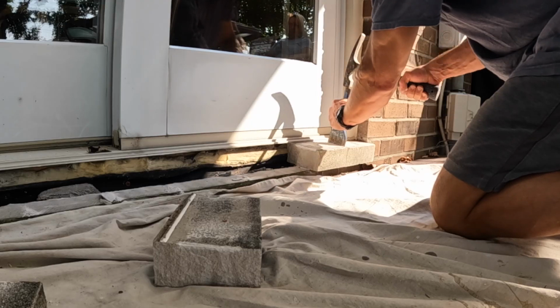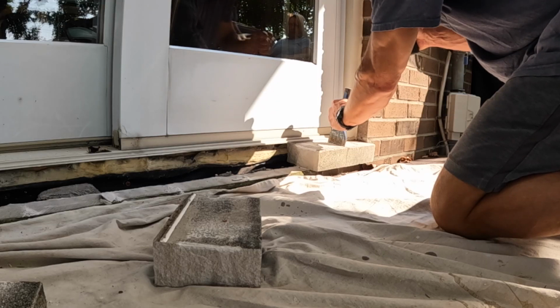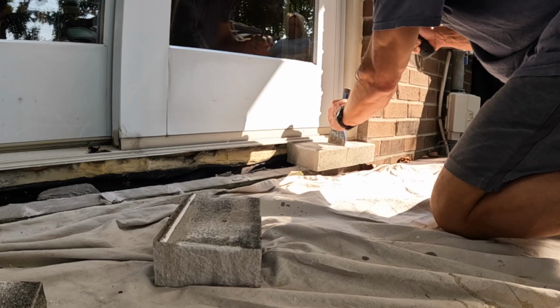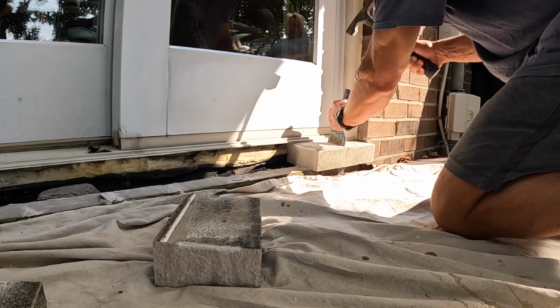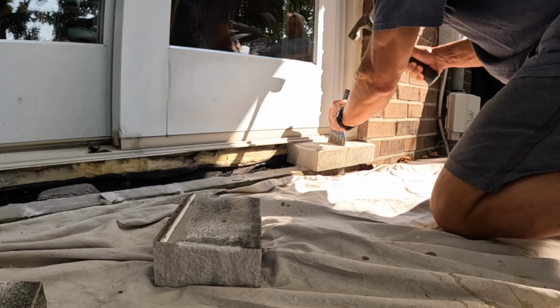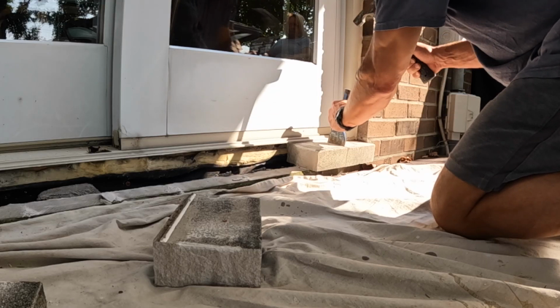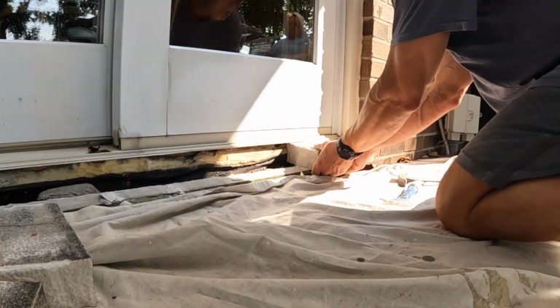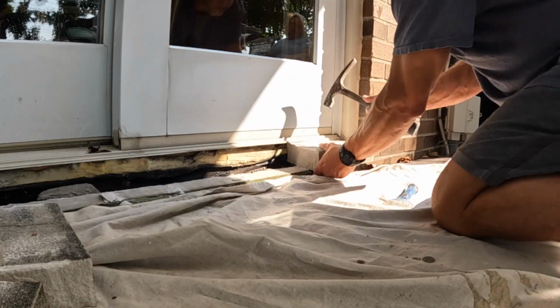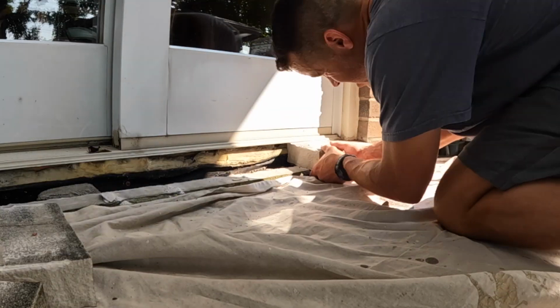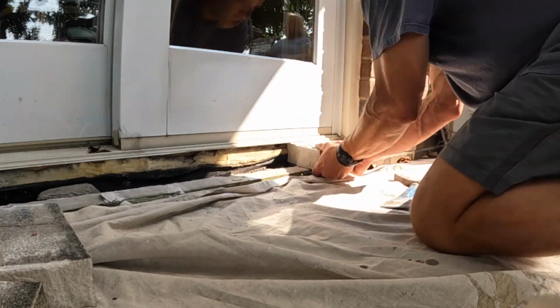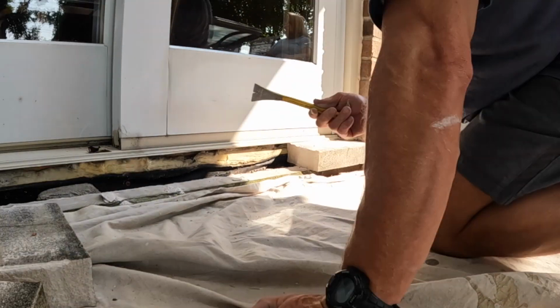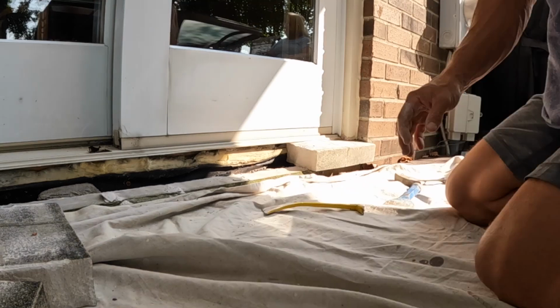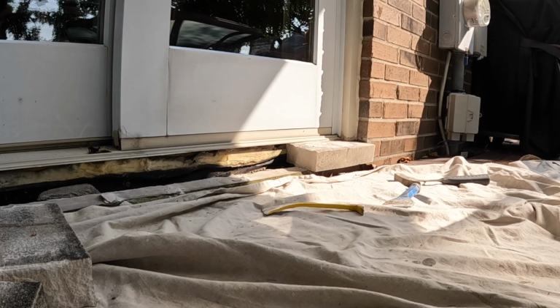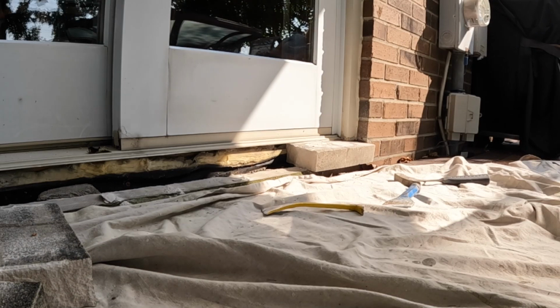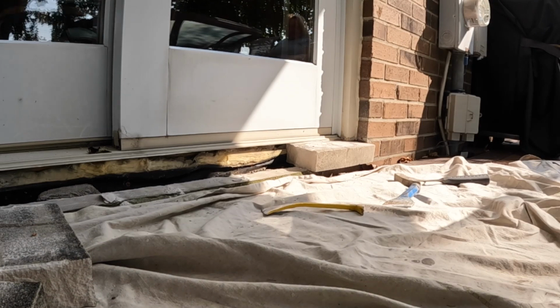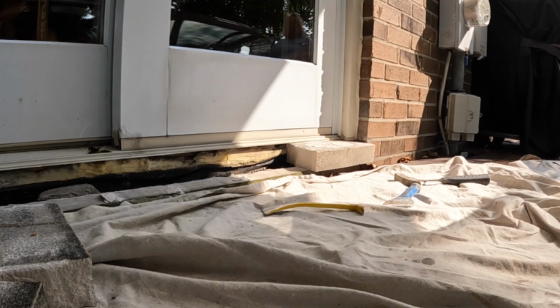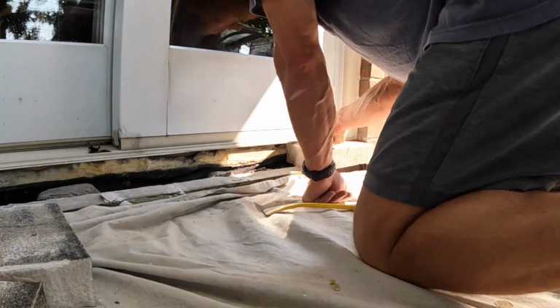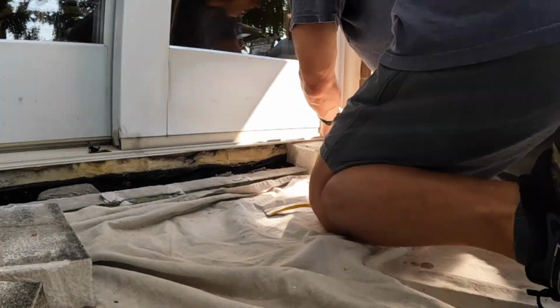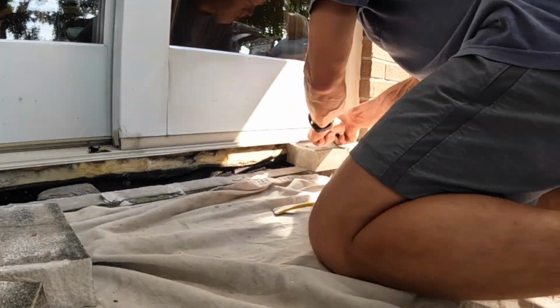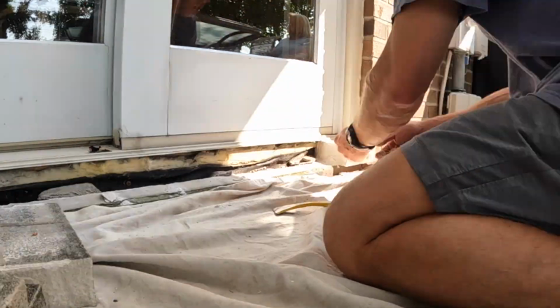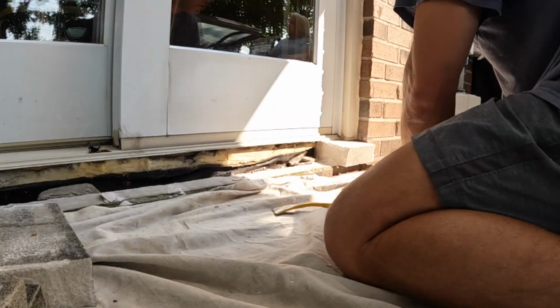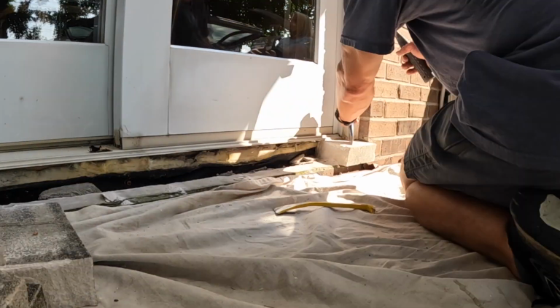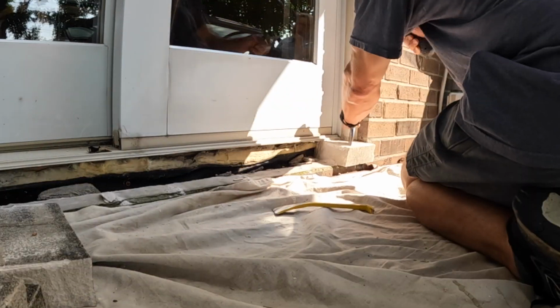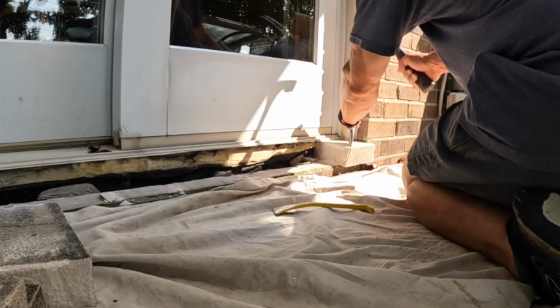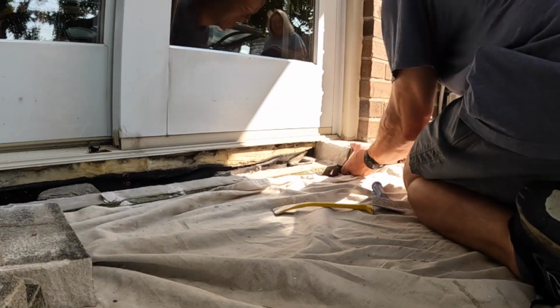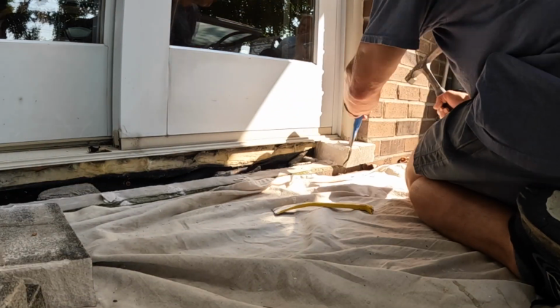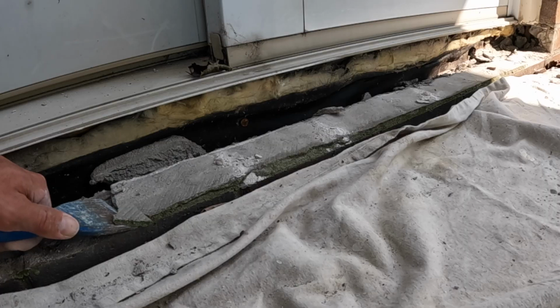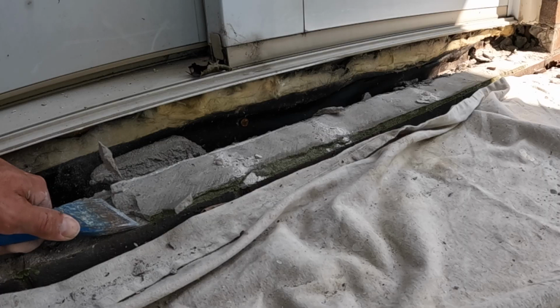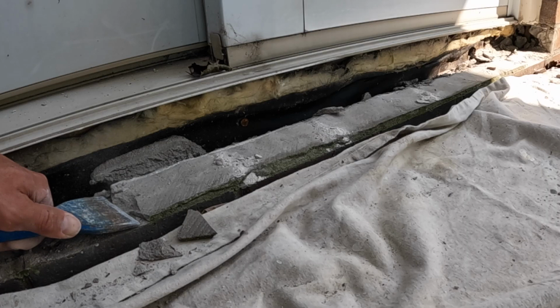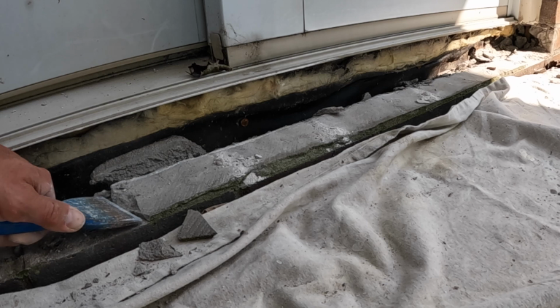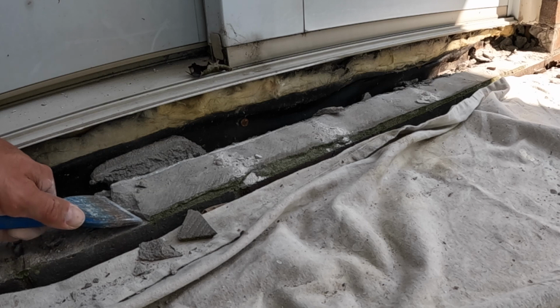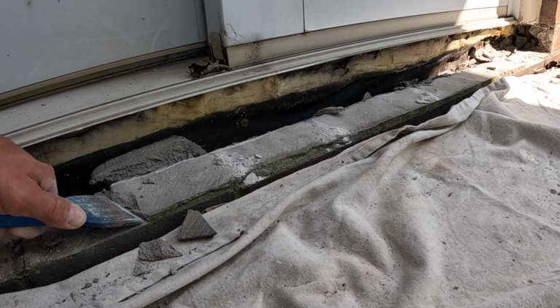A word of caution — I believe this is a fairly difficult job for your average homeowner, but if that doesn't scare you away, the first thing I'm doing is breaking apart the sill with a hammer and a chisel.